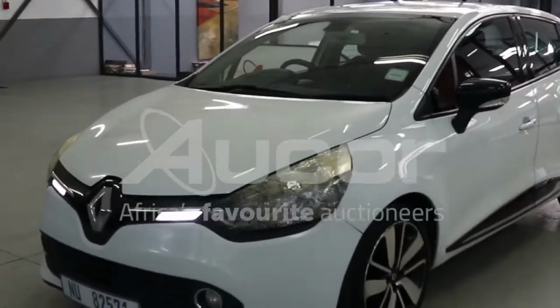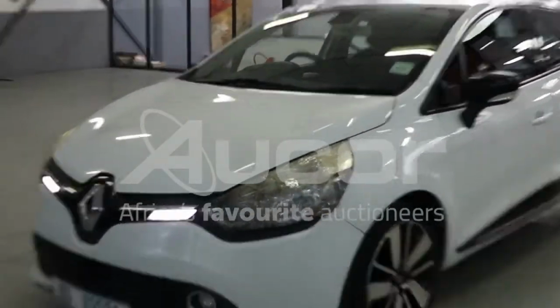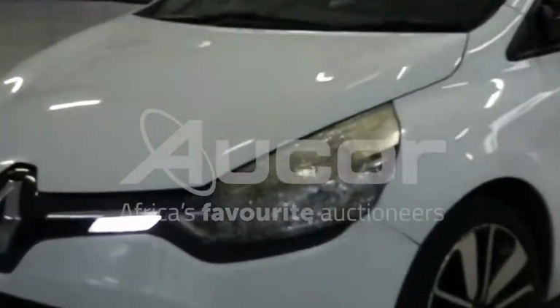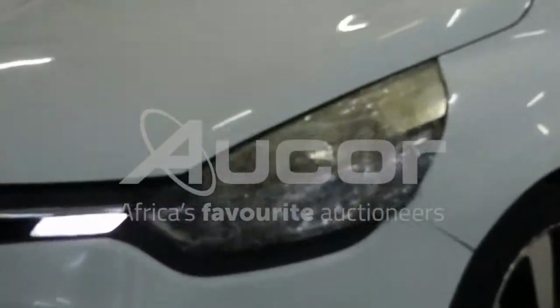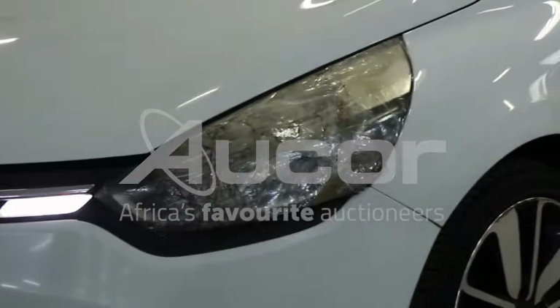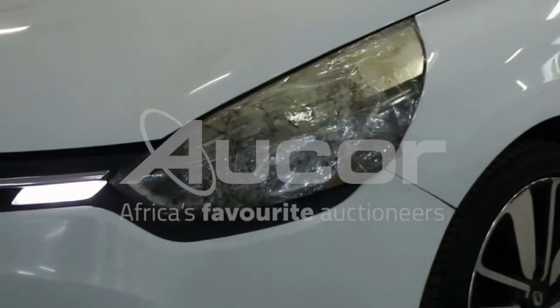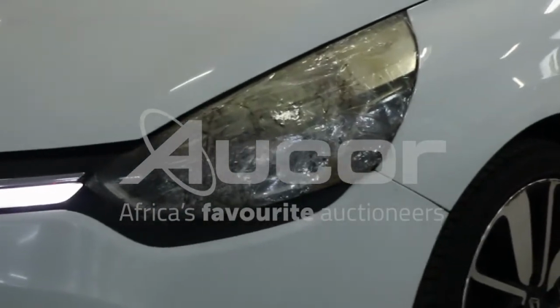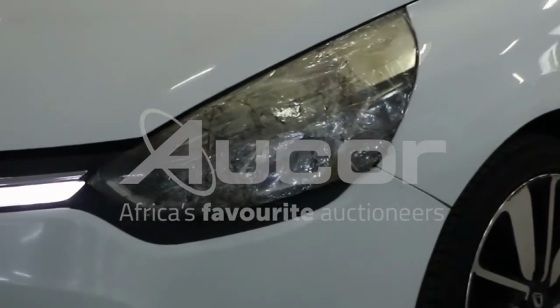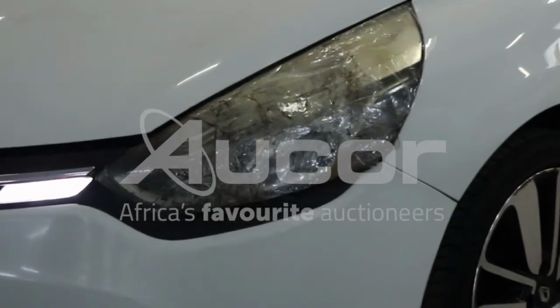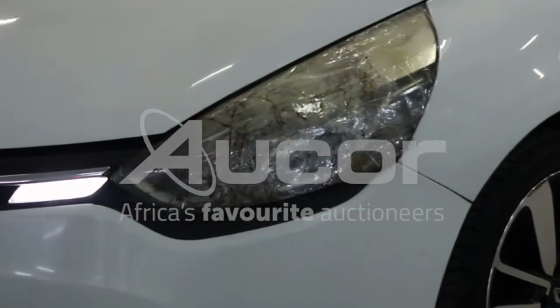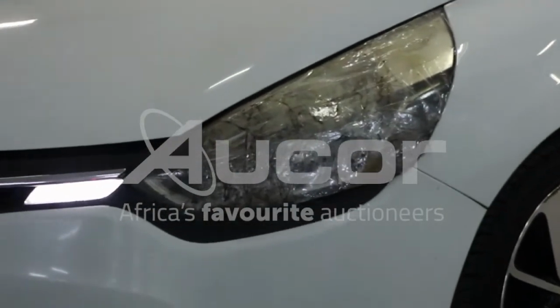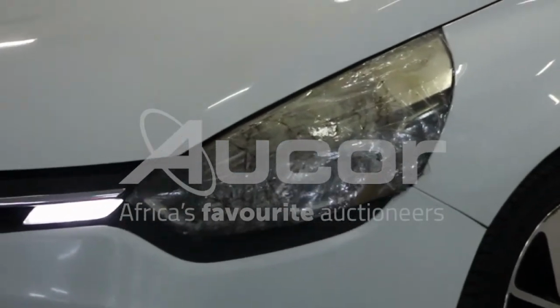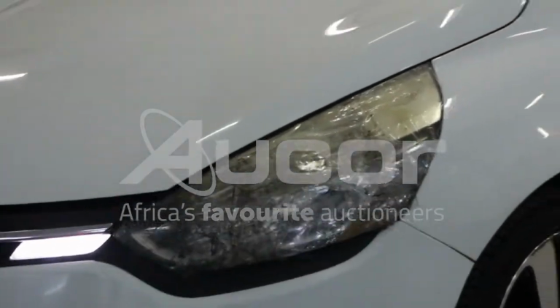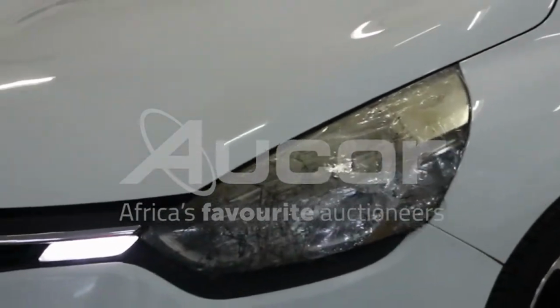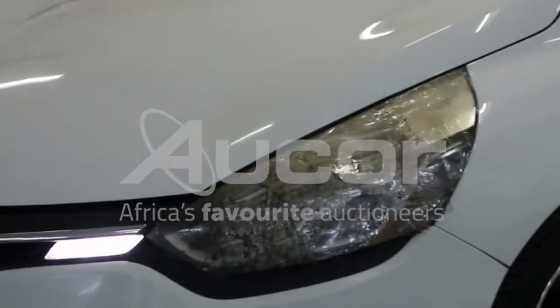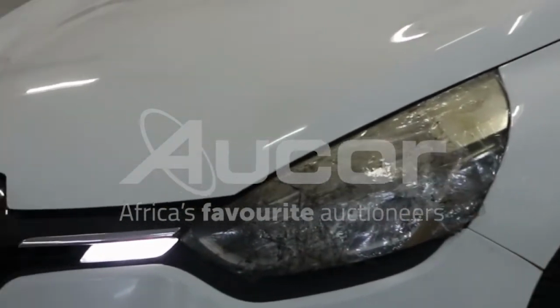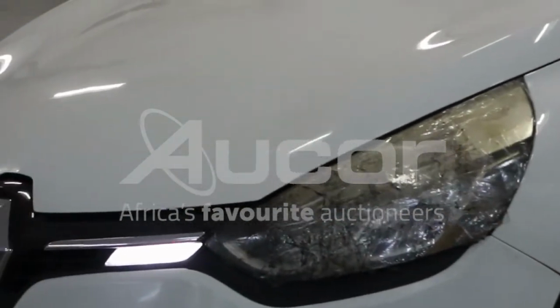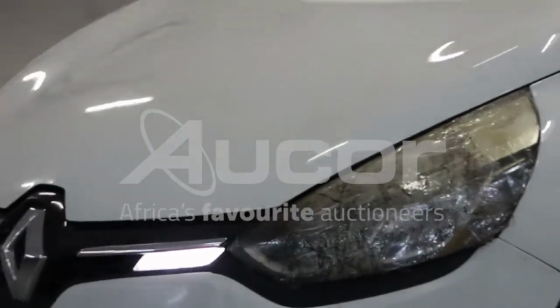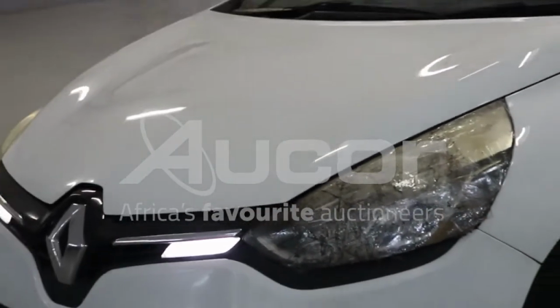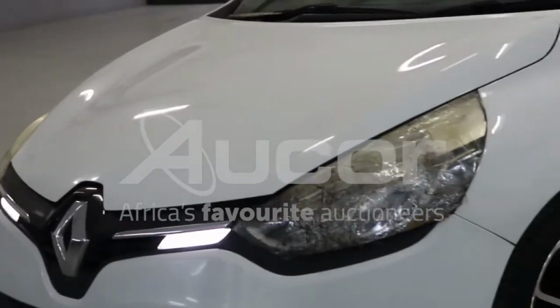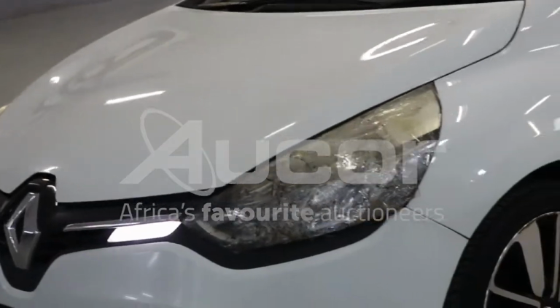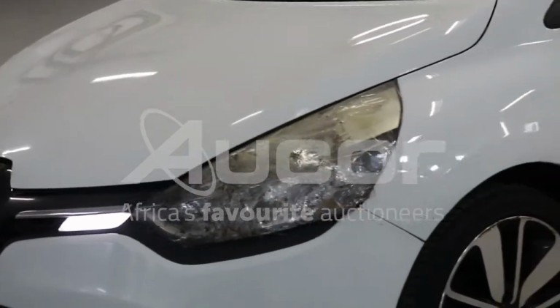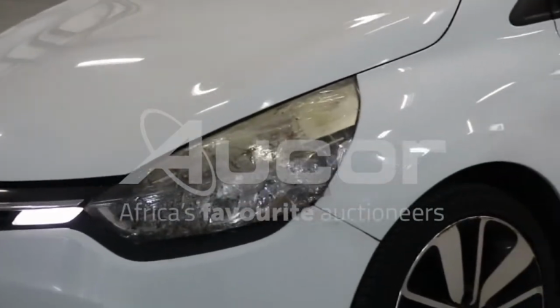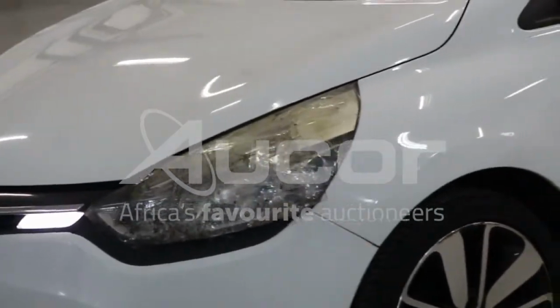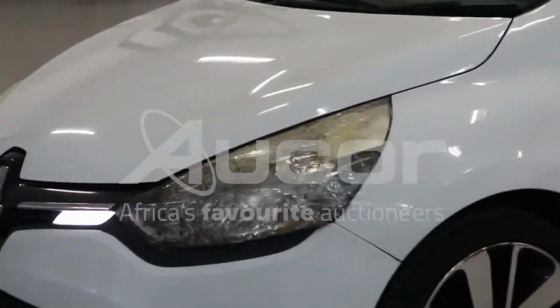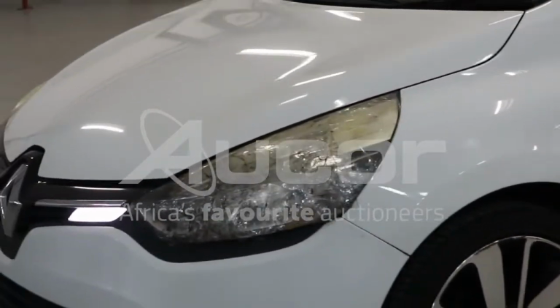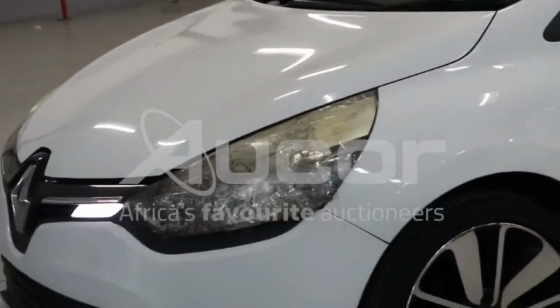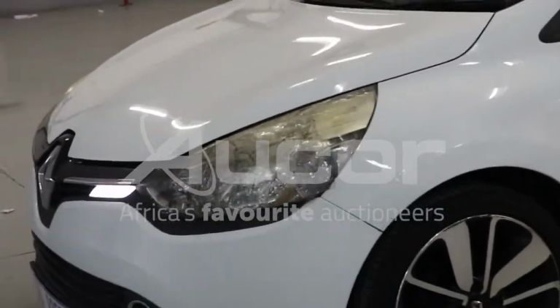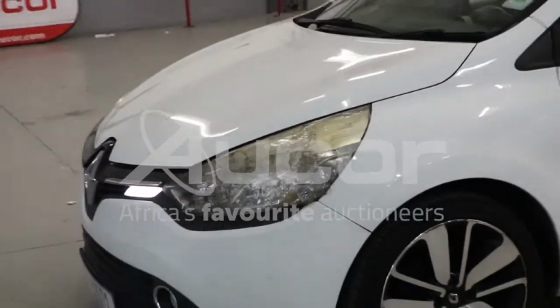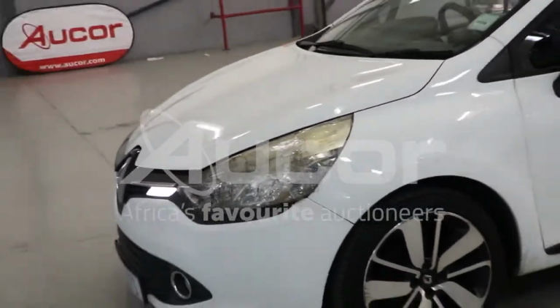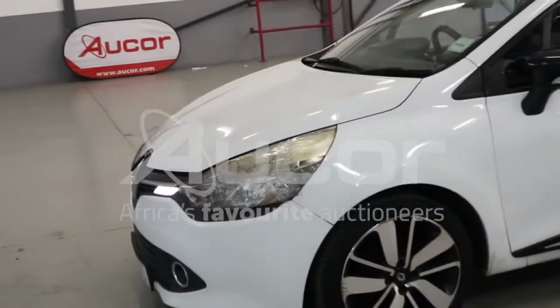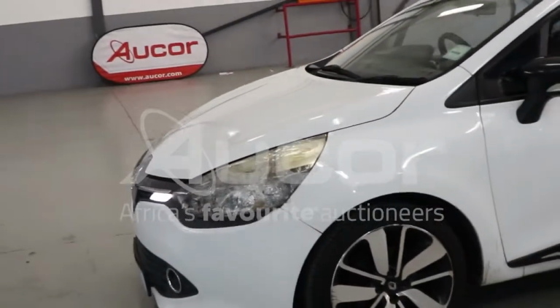Note that the front left light lens is being taped up — it's damaged, and we don't know what it looks like underneath. We also note that the front bumper on the left side is misaligned to the fender.